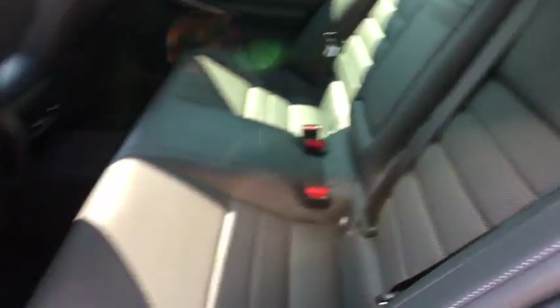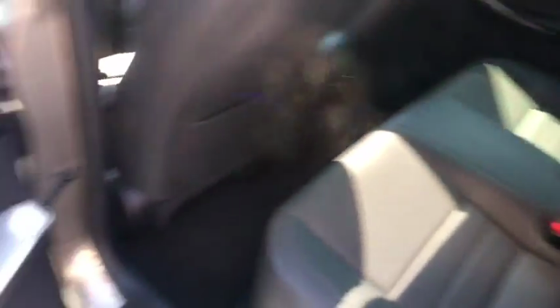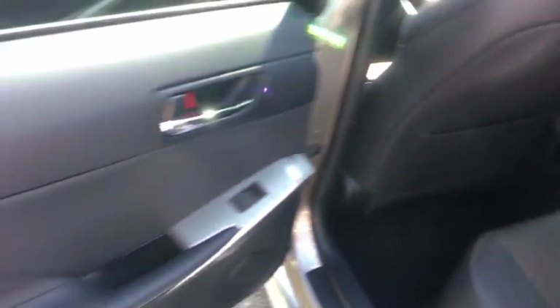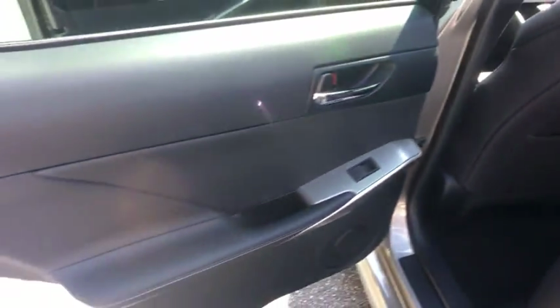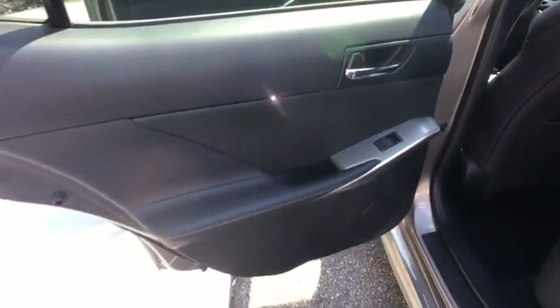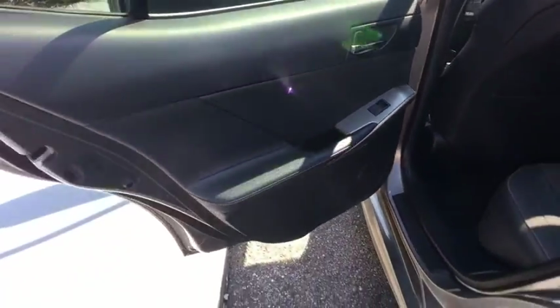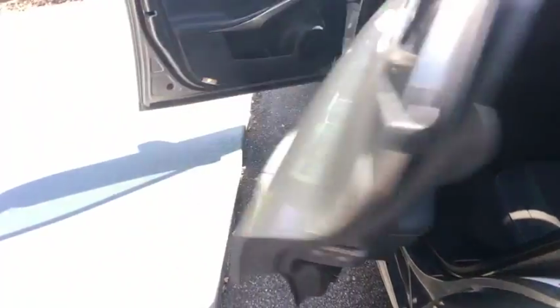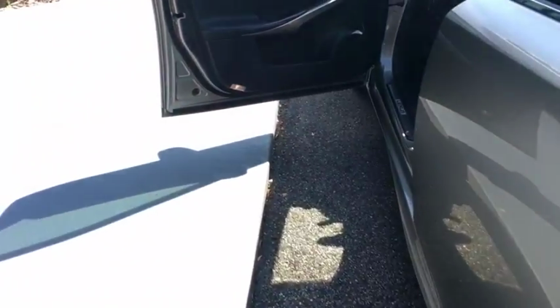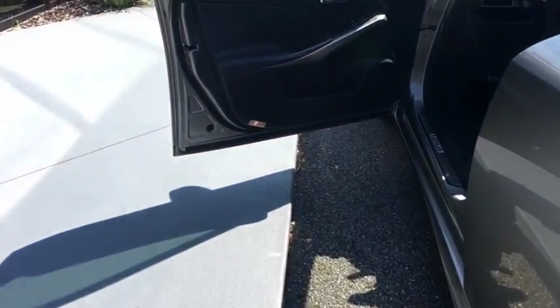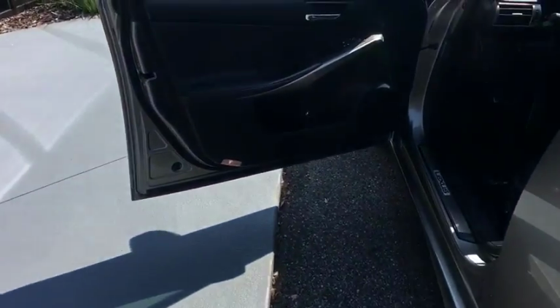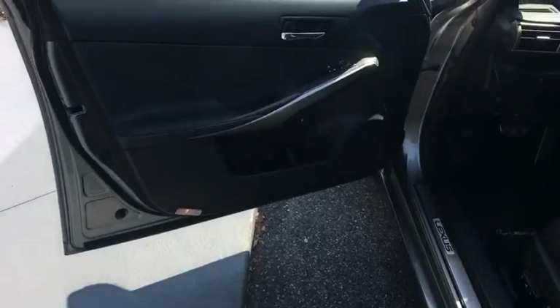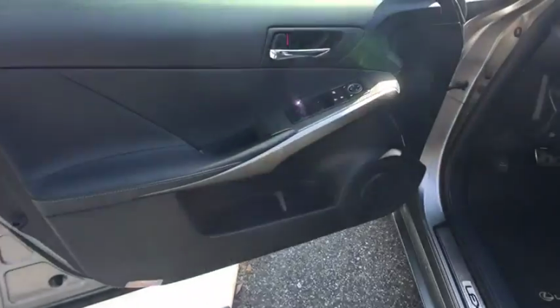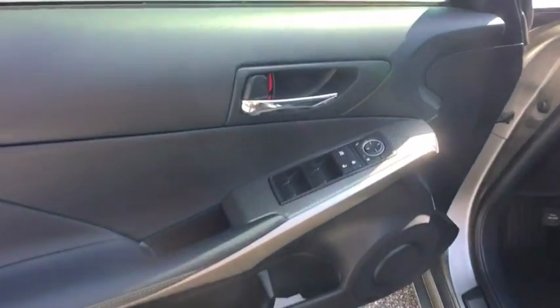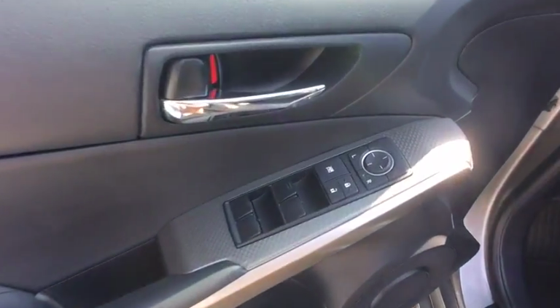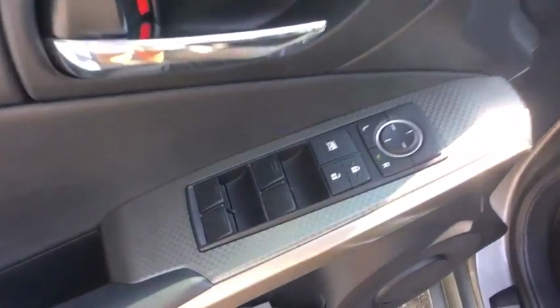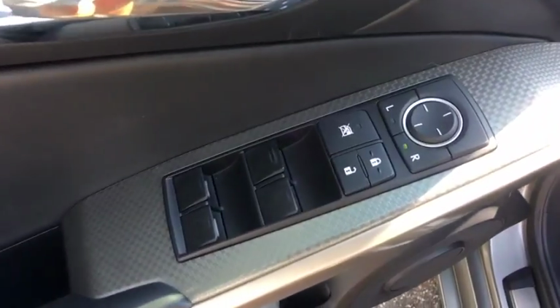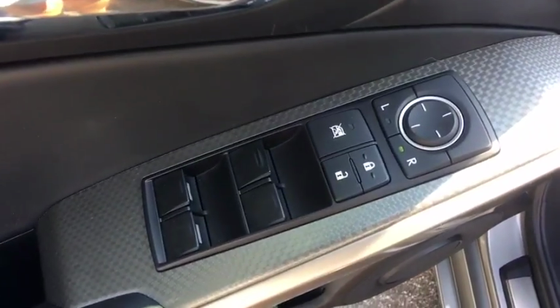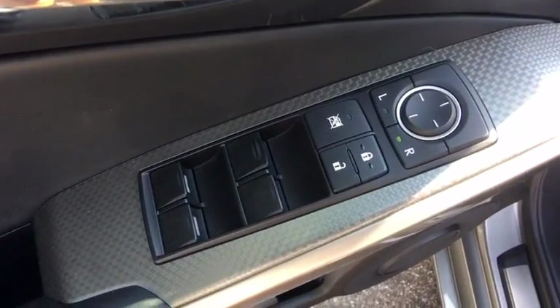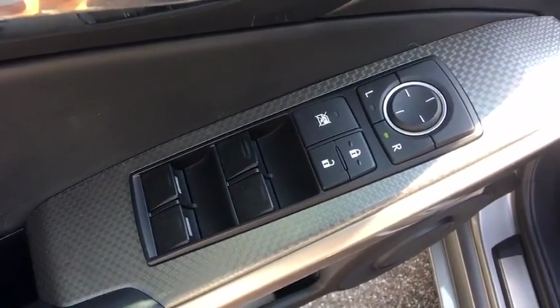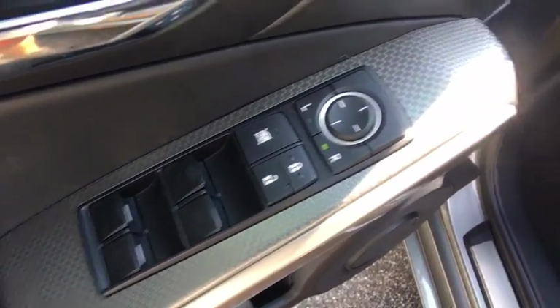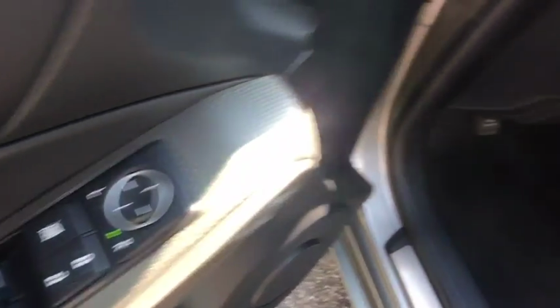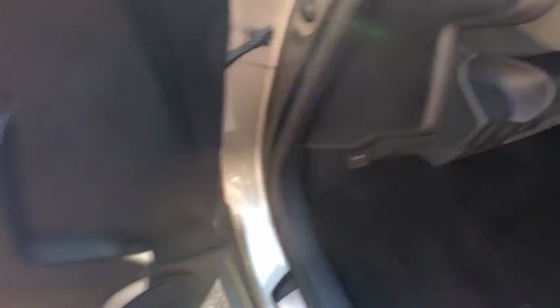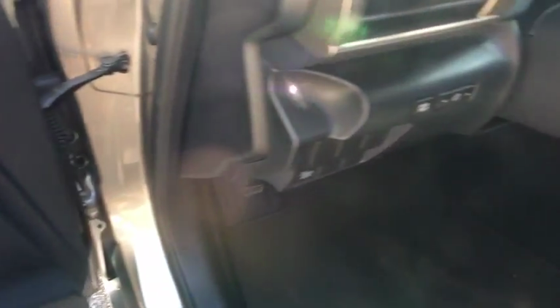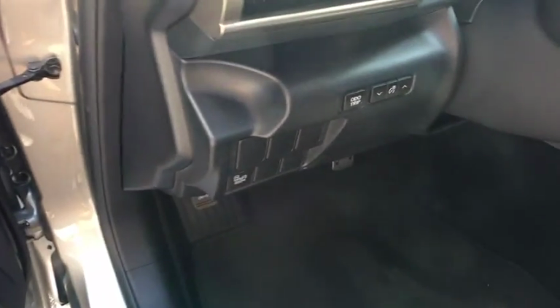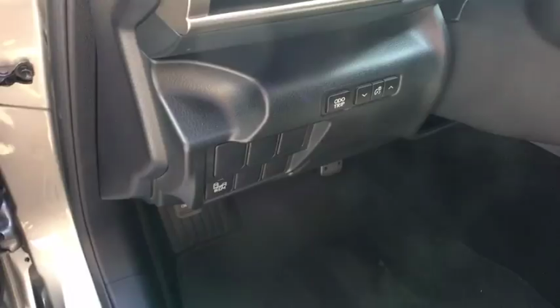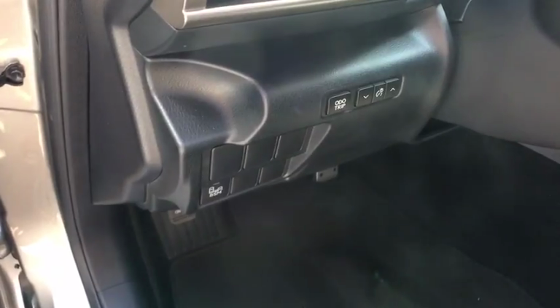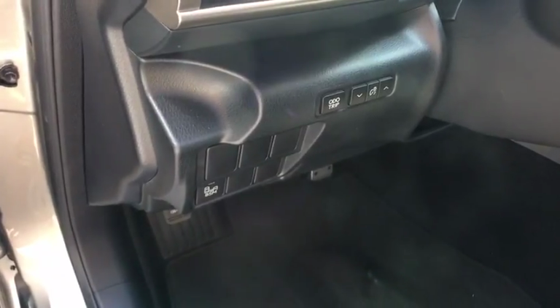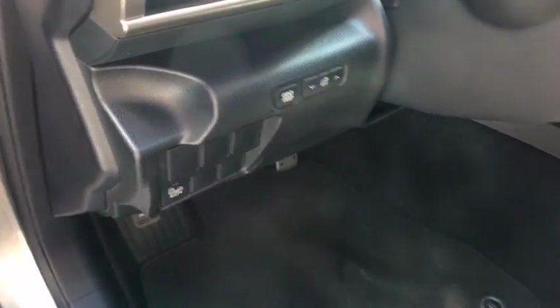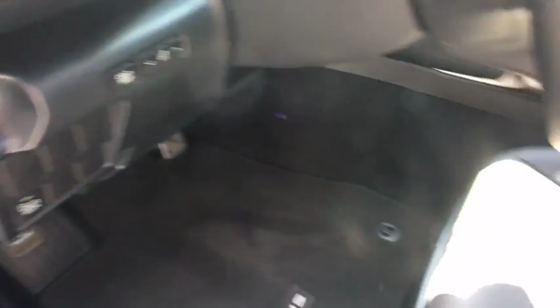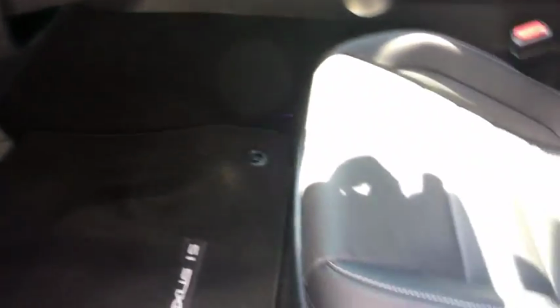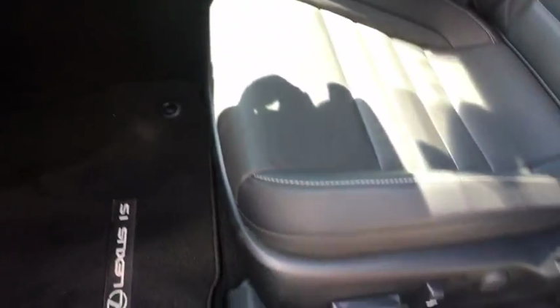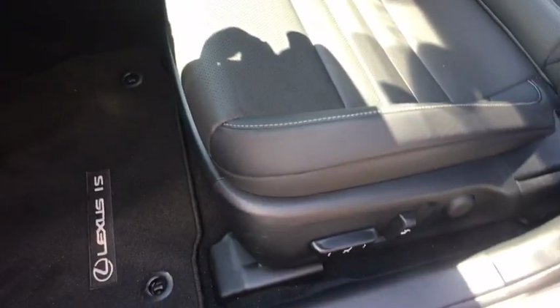Adjustable steering wheel, auto dimming rear view mirror, cruise control, floor mats, keyless start, aluminum wheels, four wheel disc brakes, universal garage door opener, climate control, rear defrost.